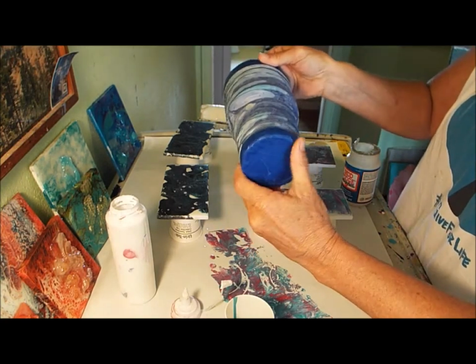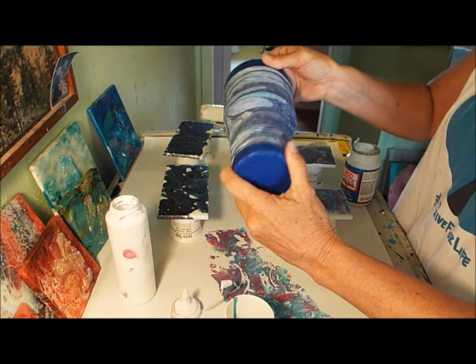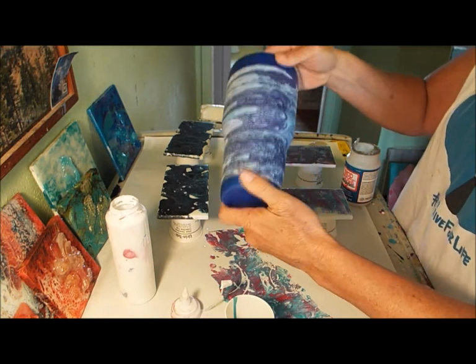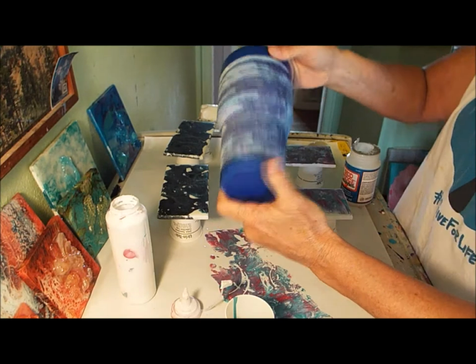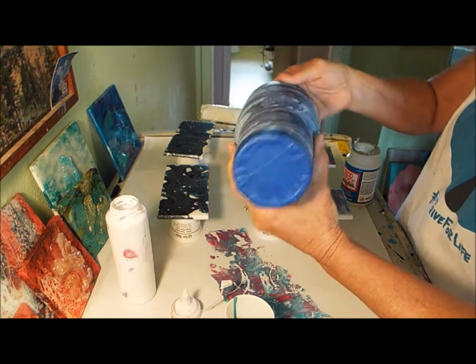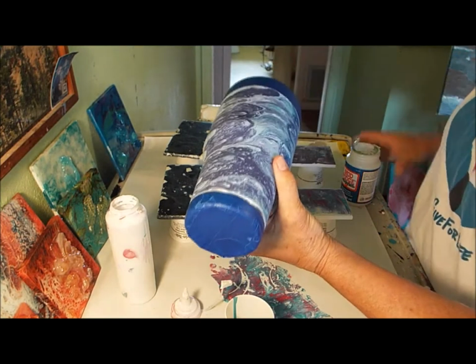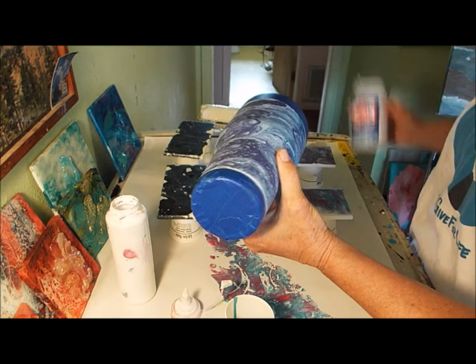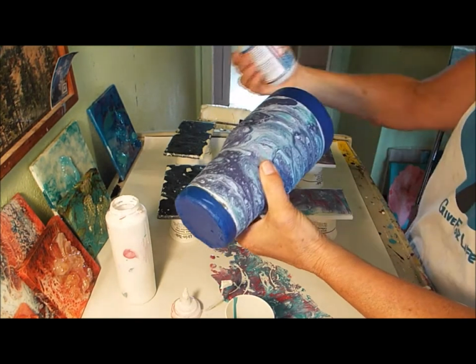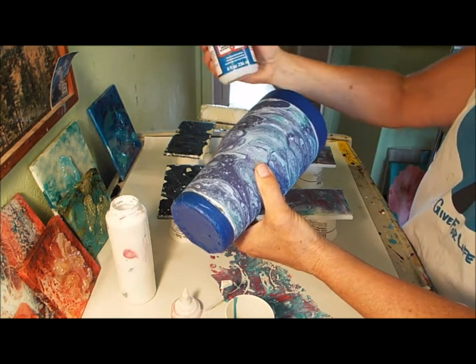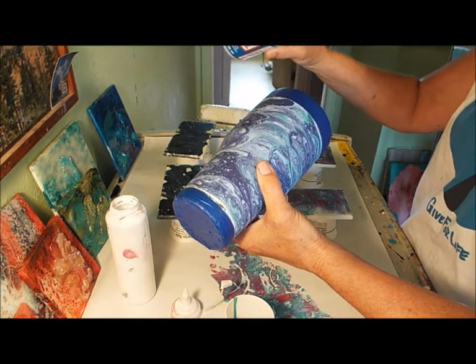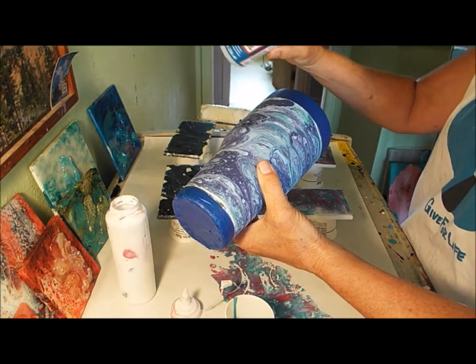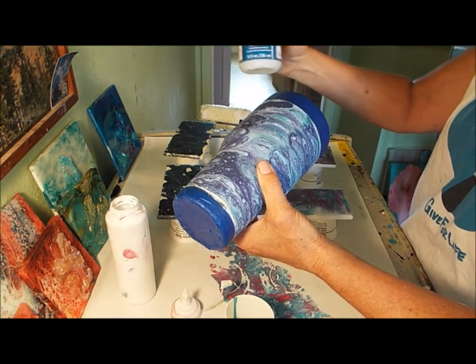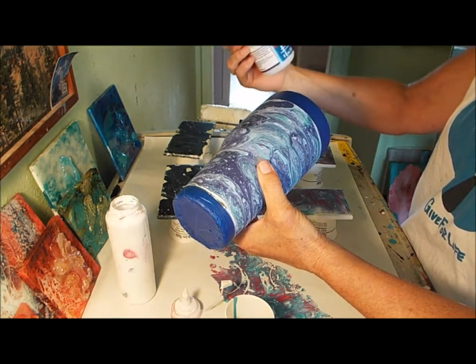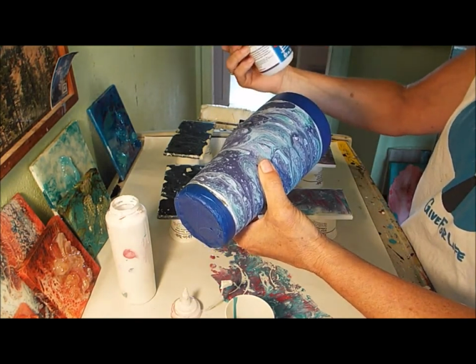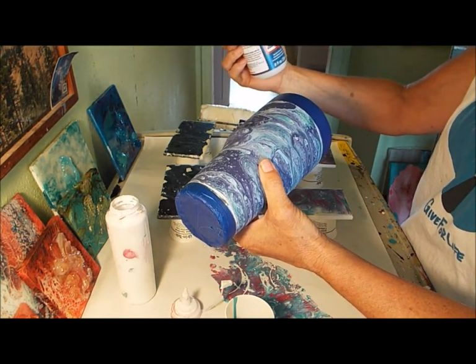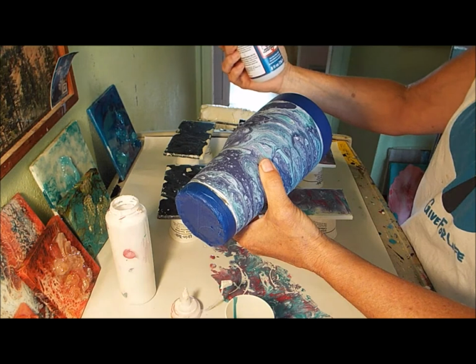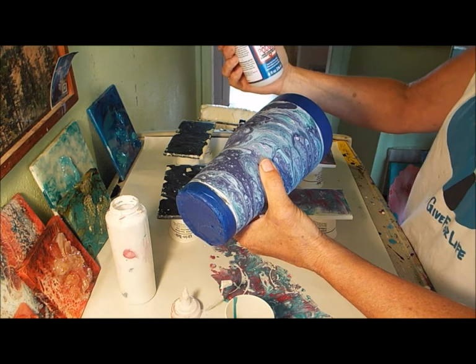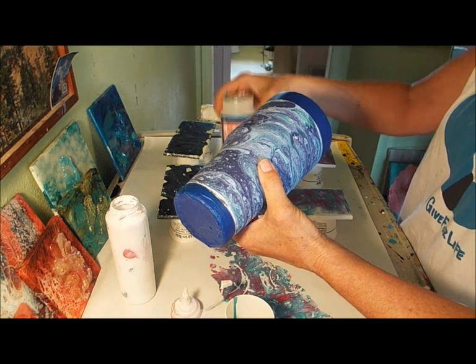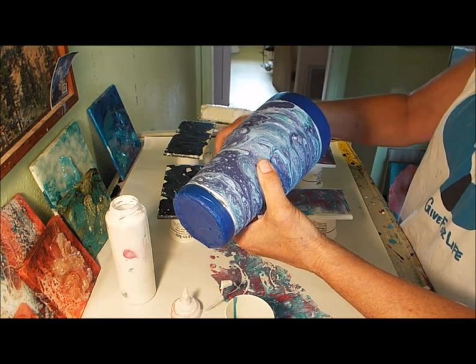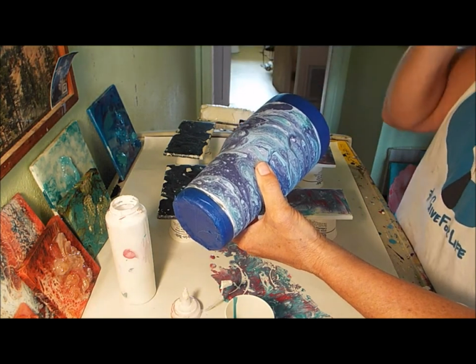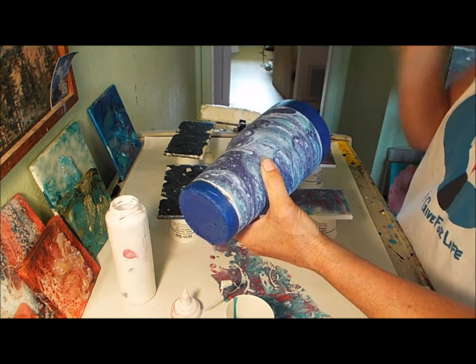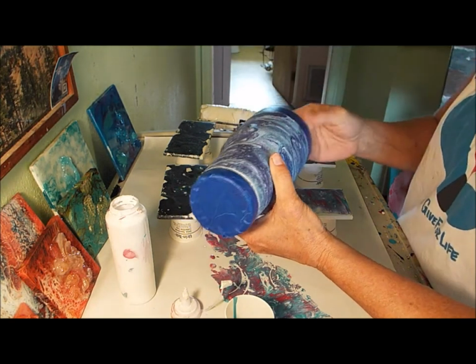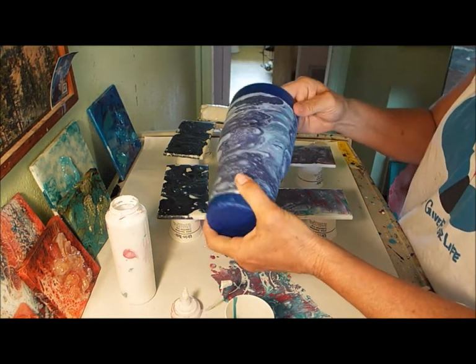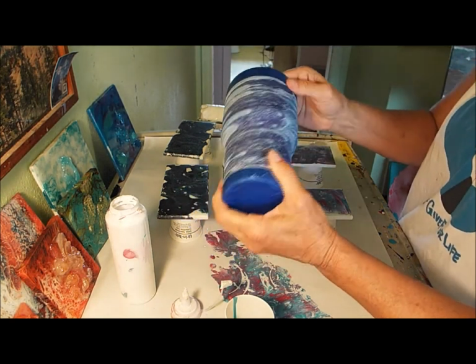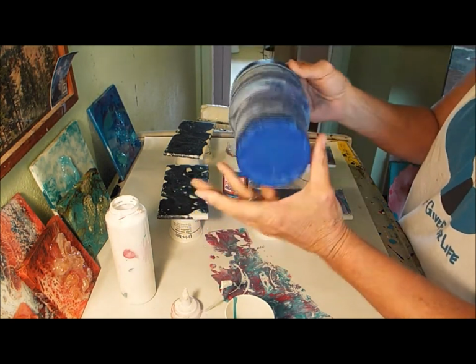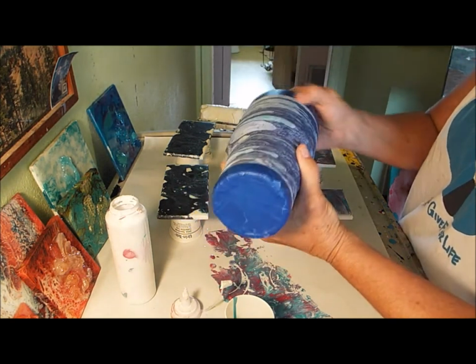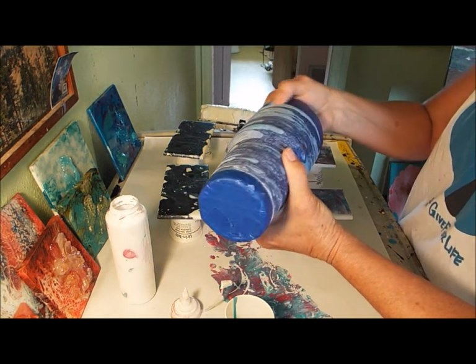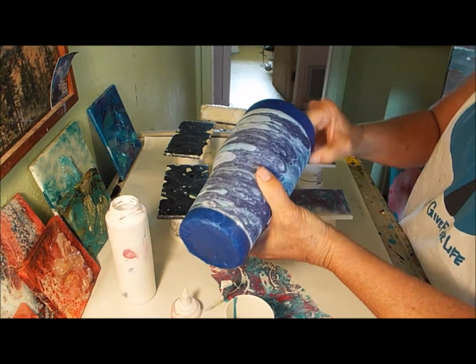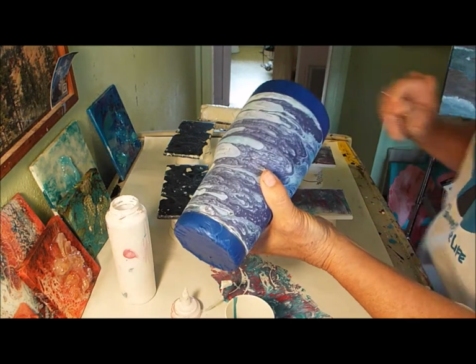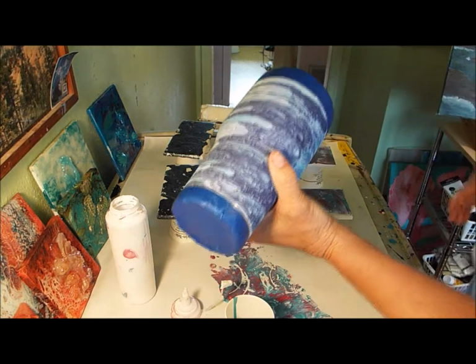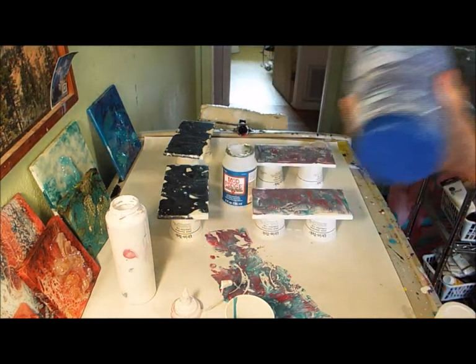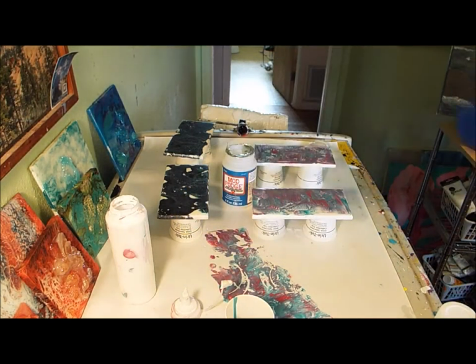I went ahead and put some on. I use this Mod Podge — it really doesn't matter which one because it's going to be covered up. It's really just to seal the edge of this so the resin doesn't get underneath.